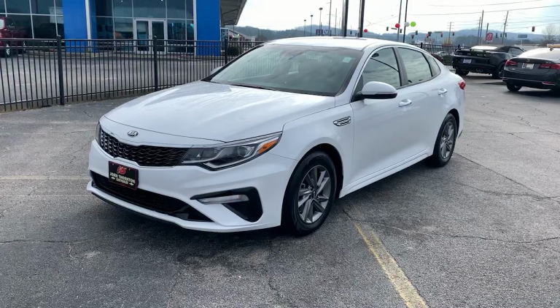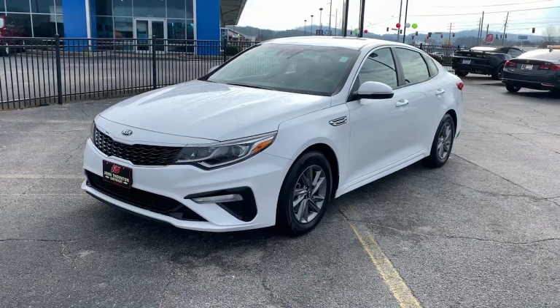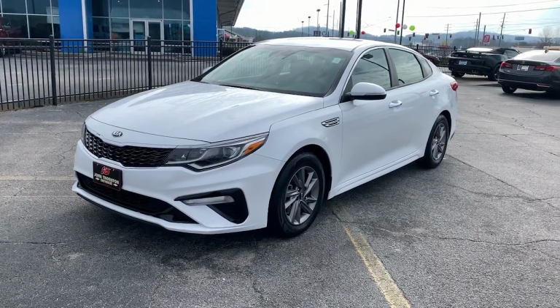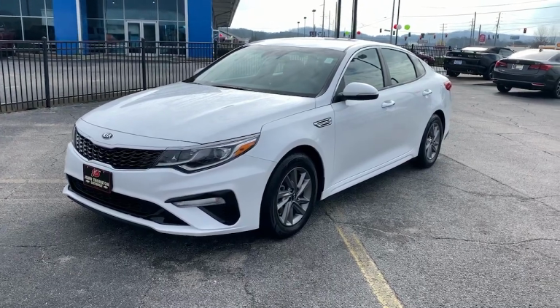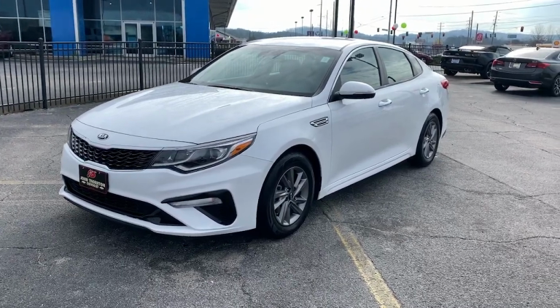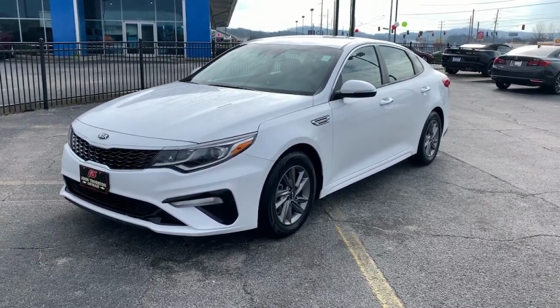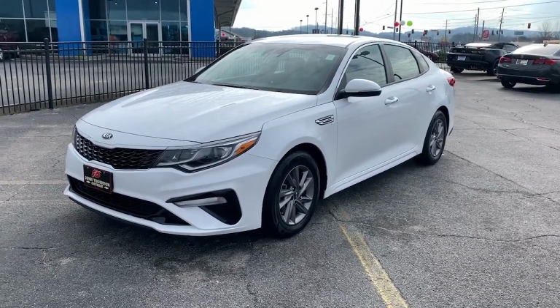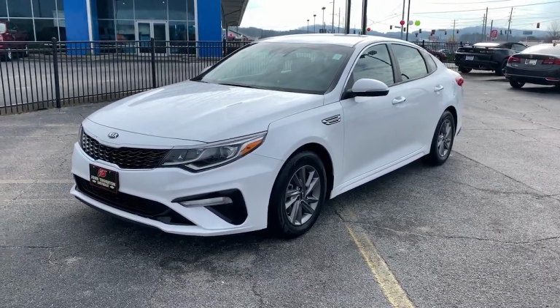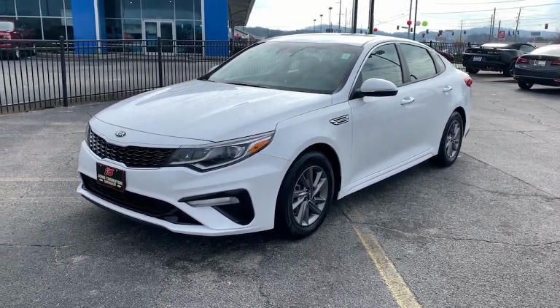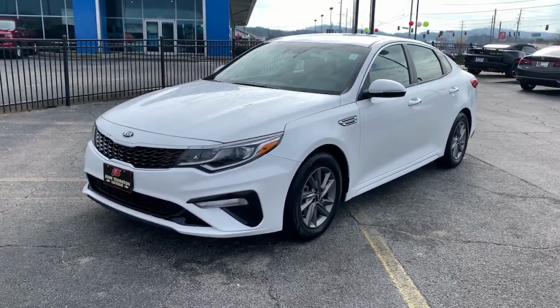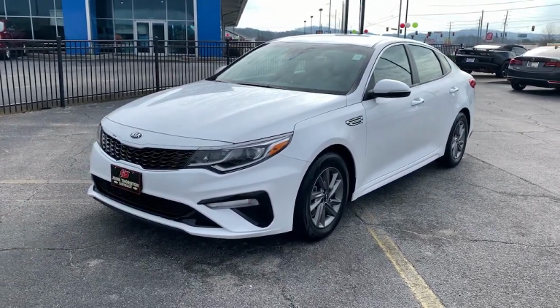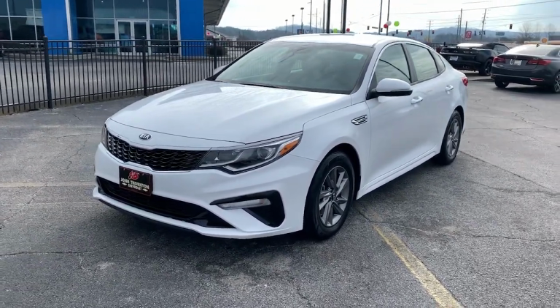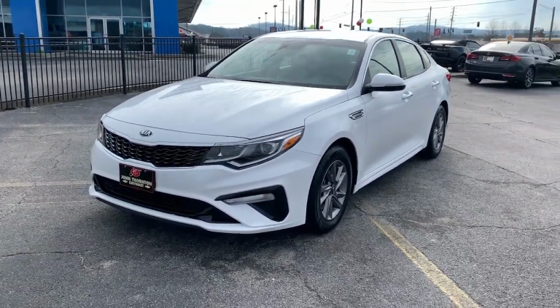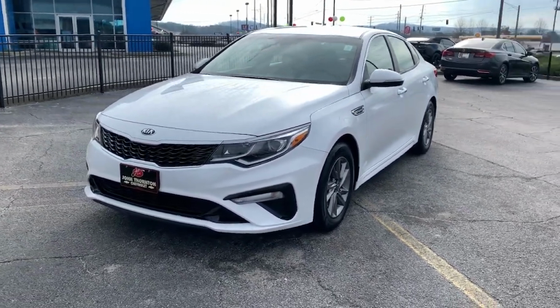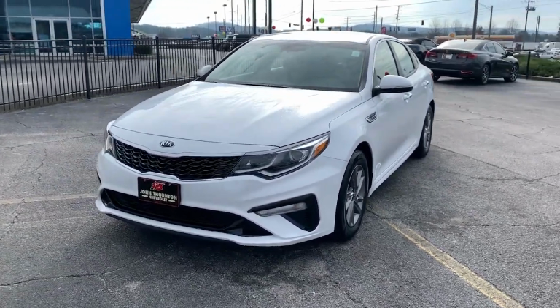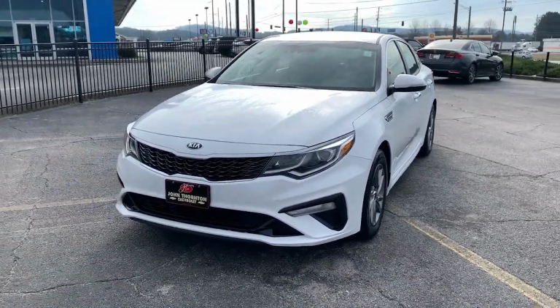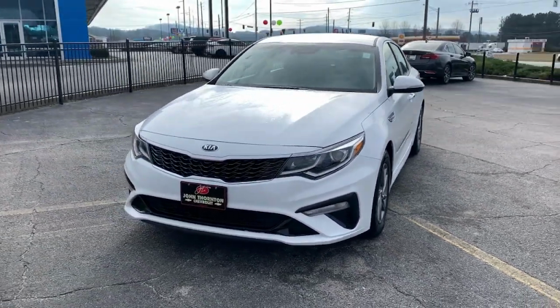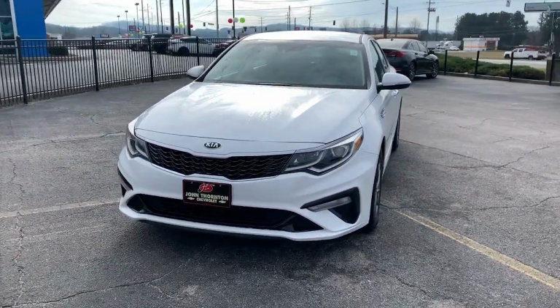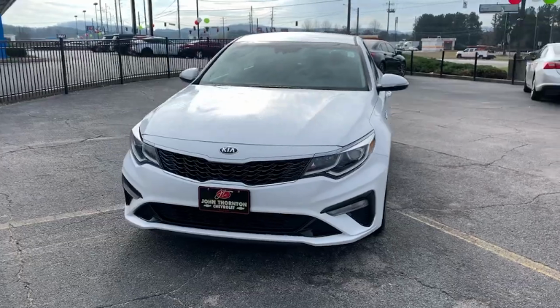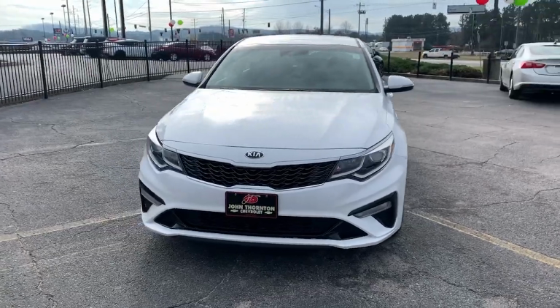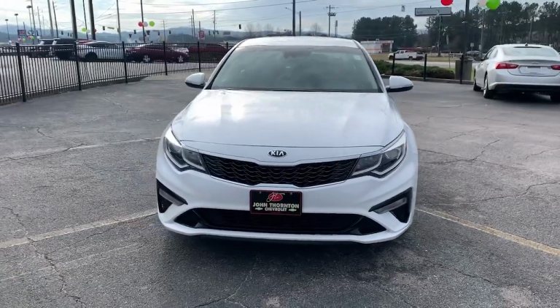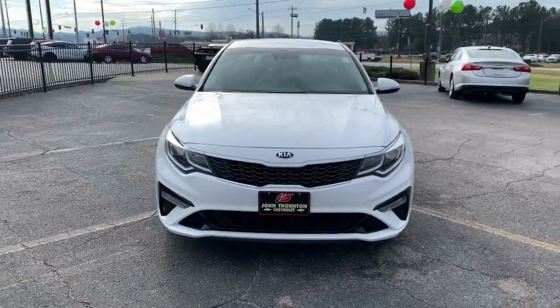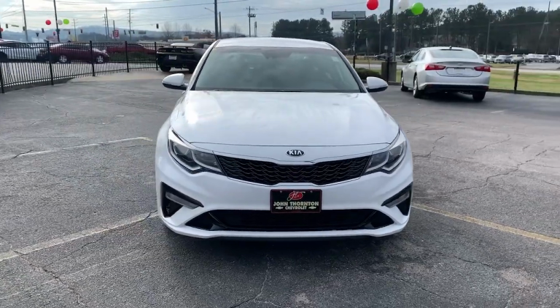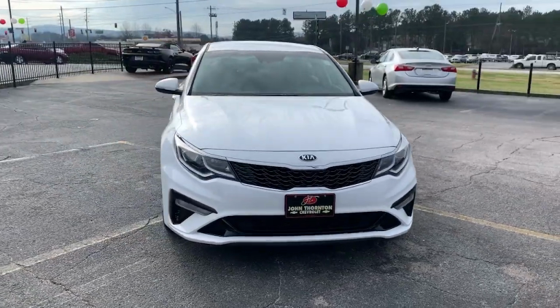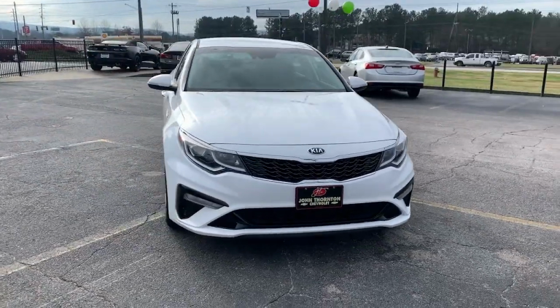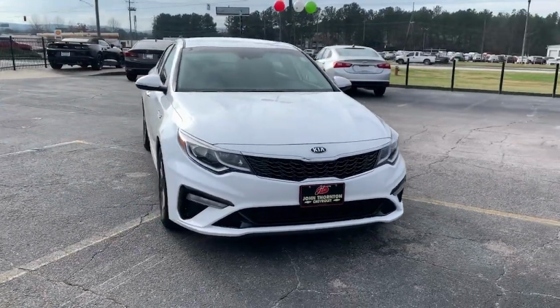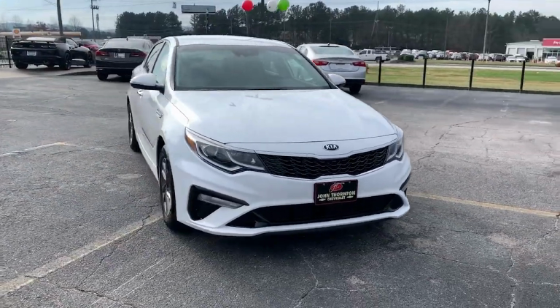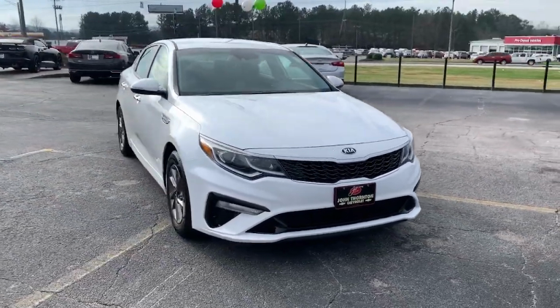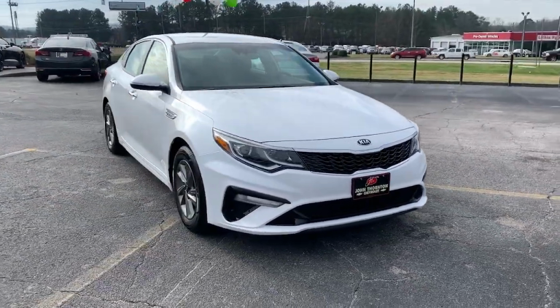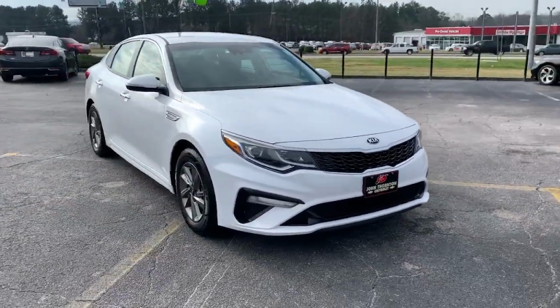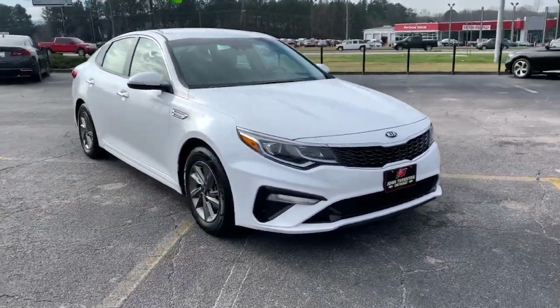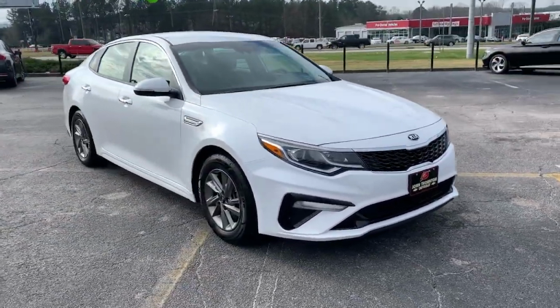Enjoy the view of this 2020 Kia Optima. With less than 70,000 miles on the odometer, this vehicle provides excellent value.